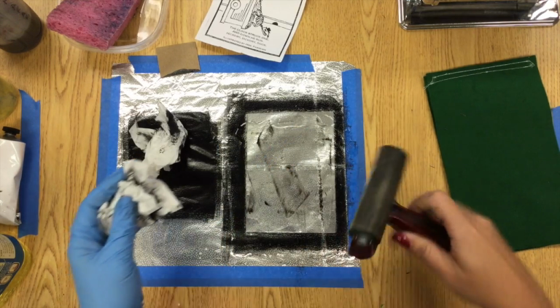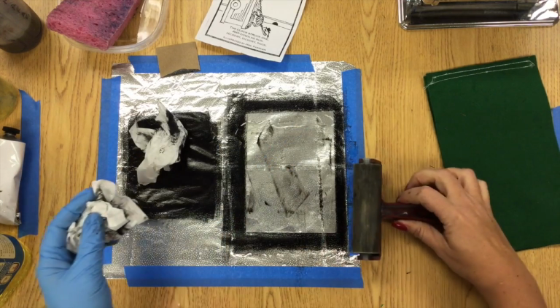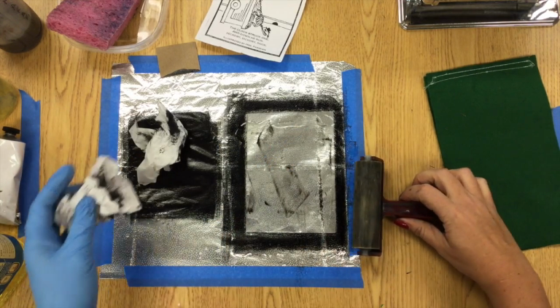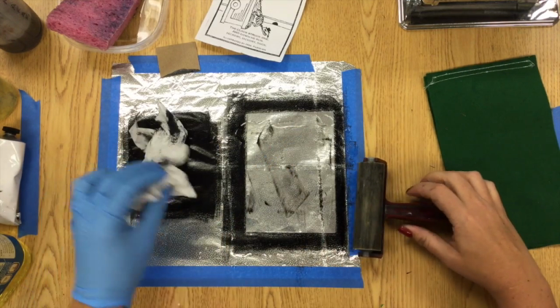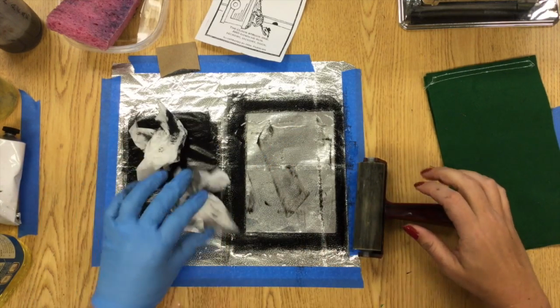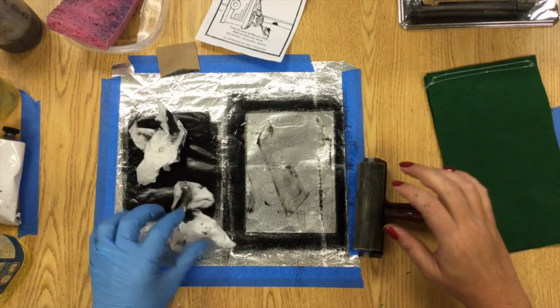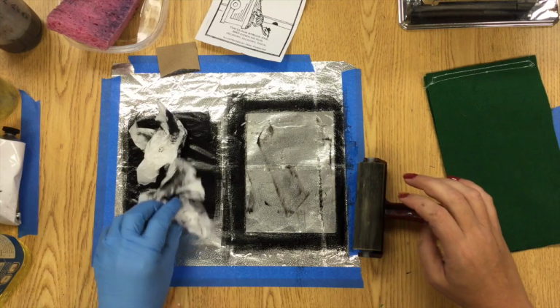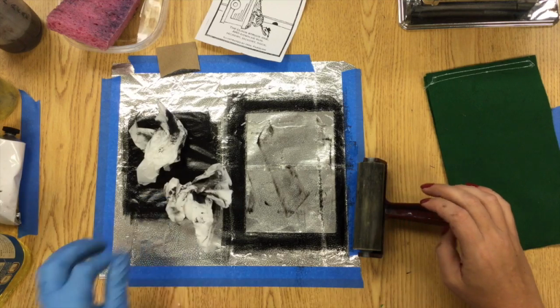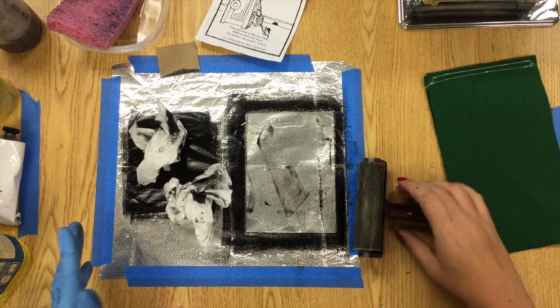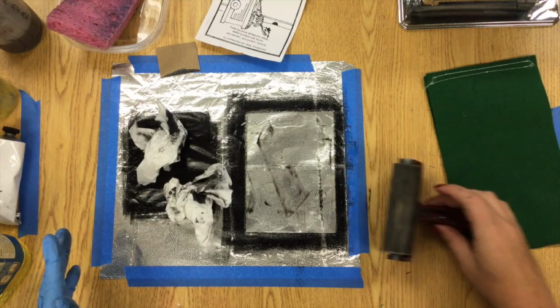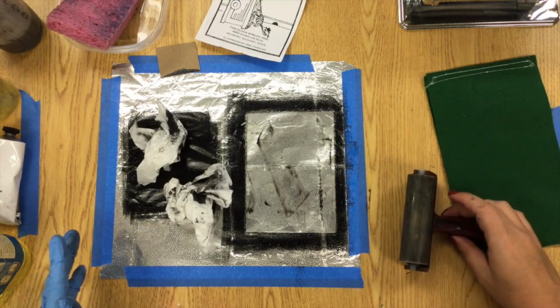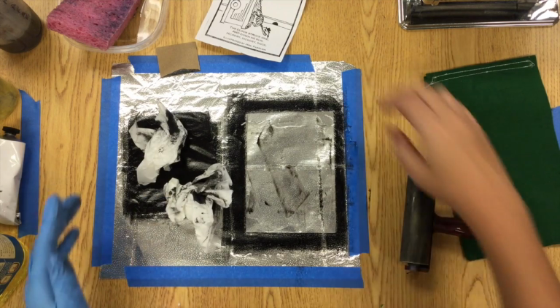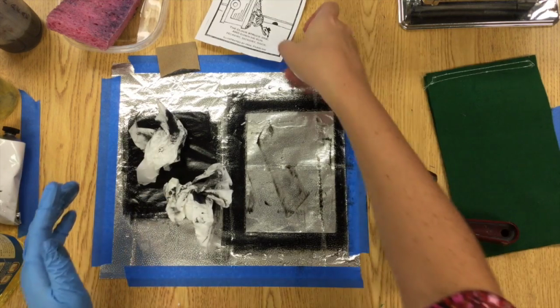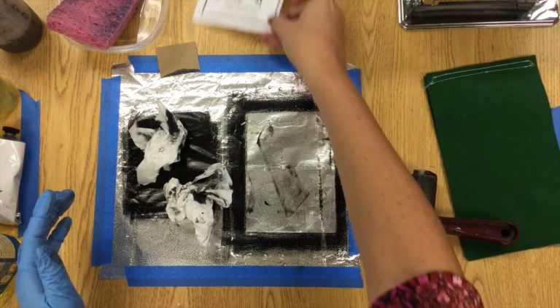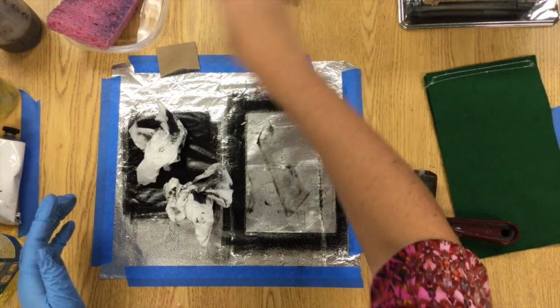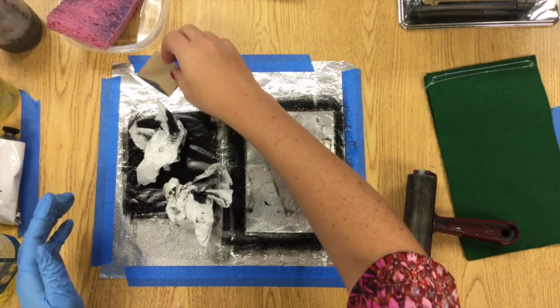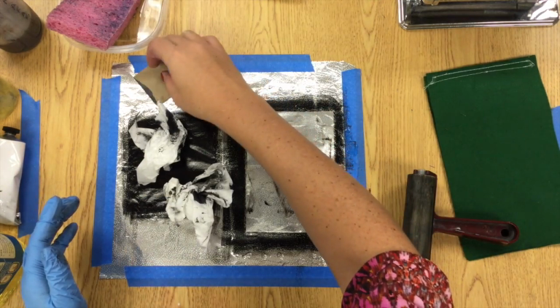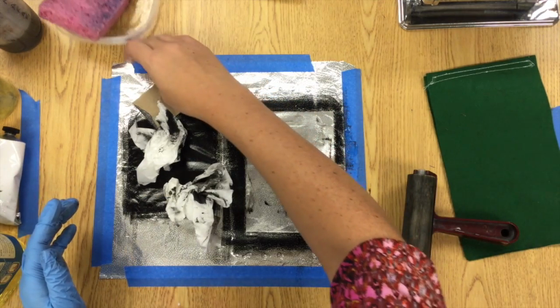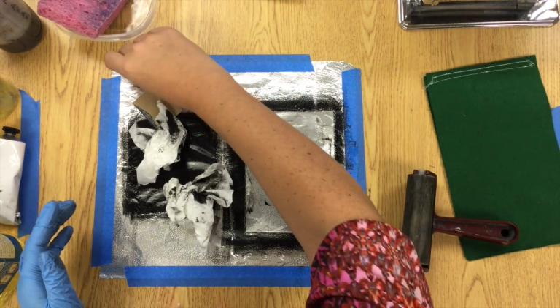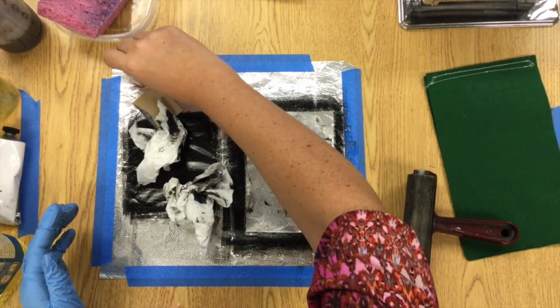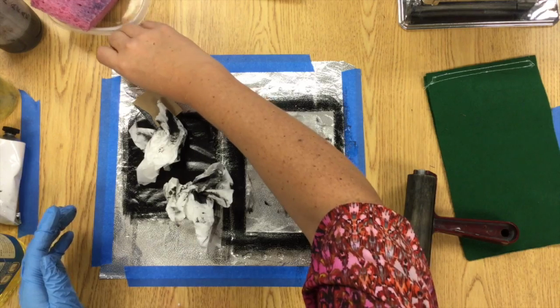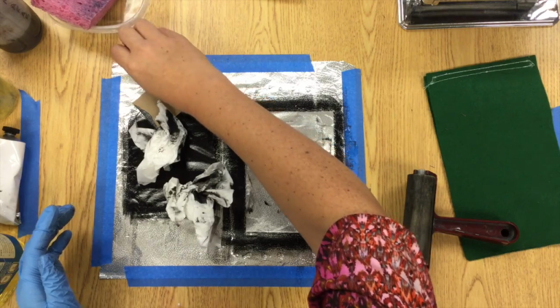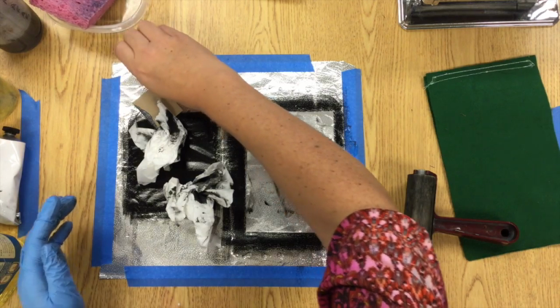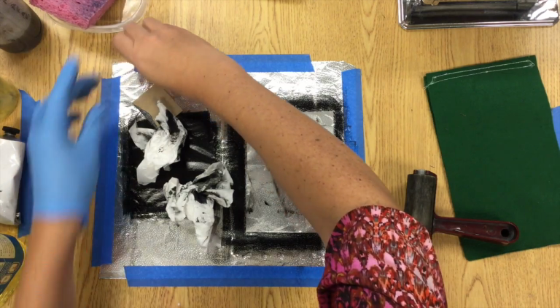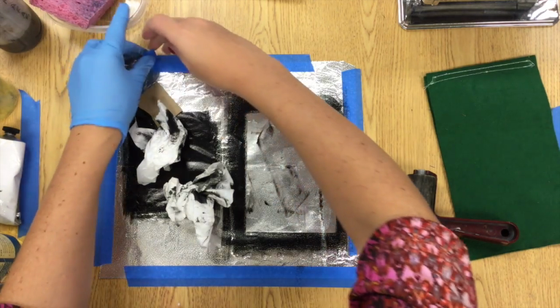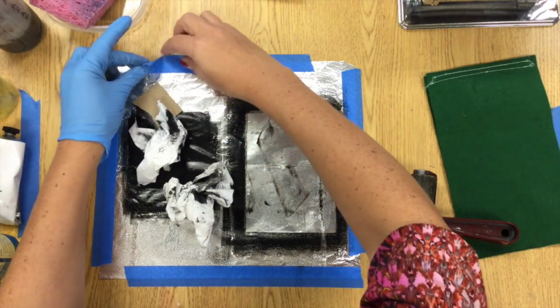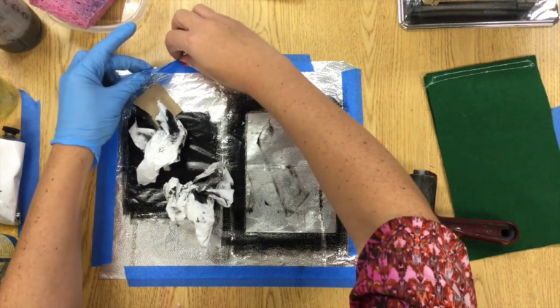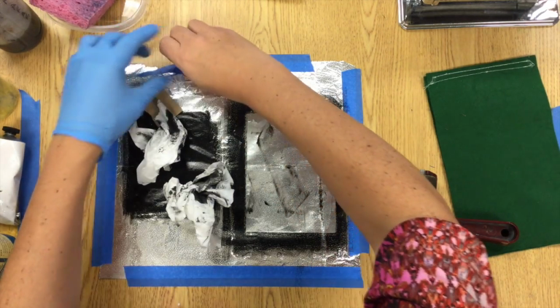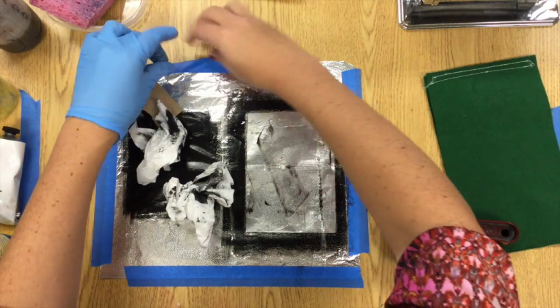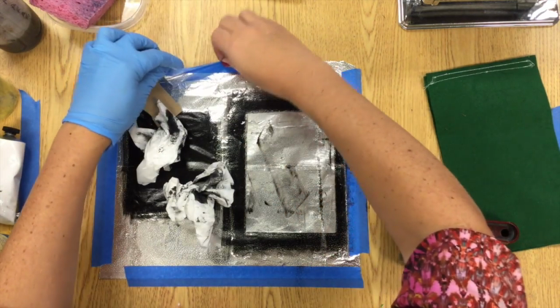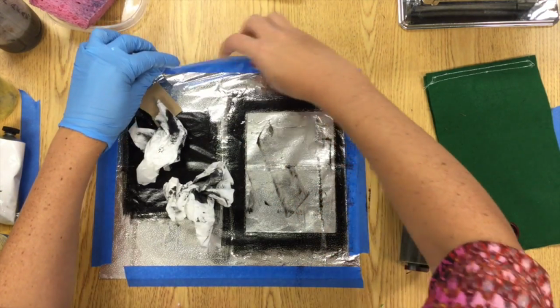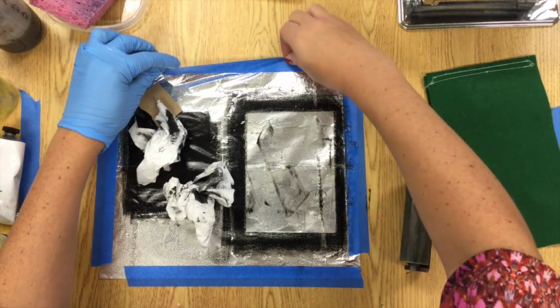When you're done with the vegetable oil, leave your paper towels in the center and start to pull up your edges. Anything that you got dirty should go right in the middle of that tinfoil.